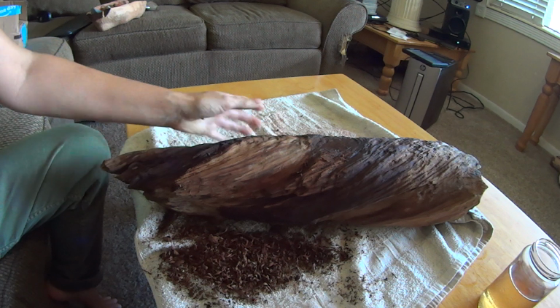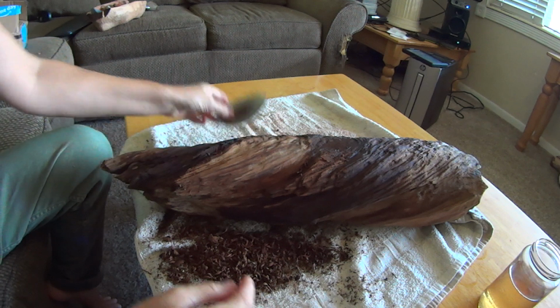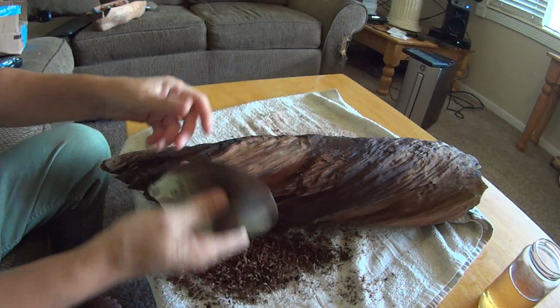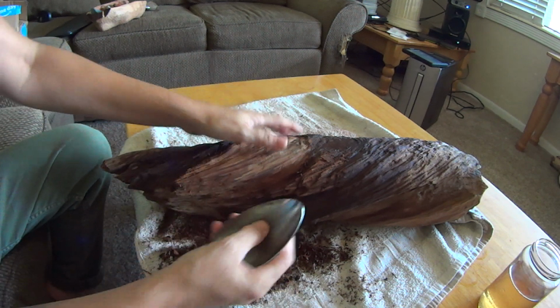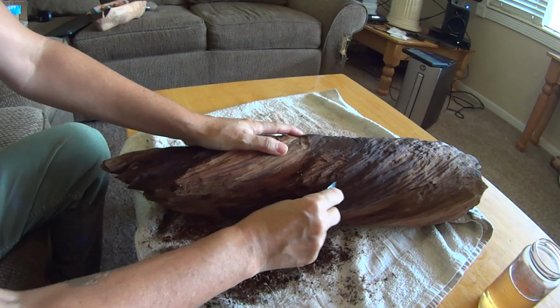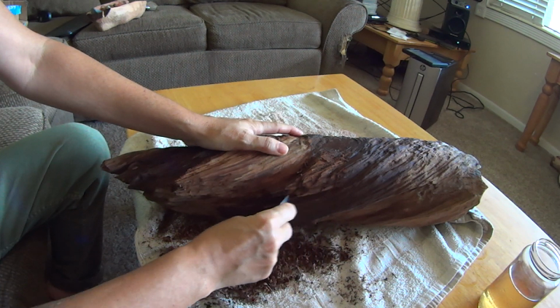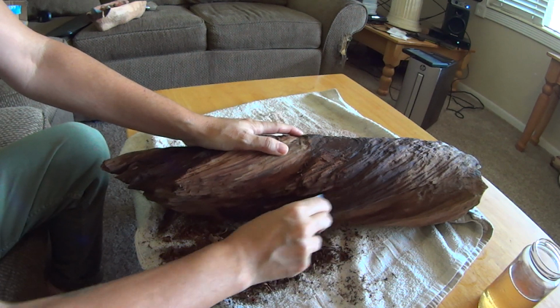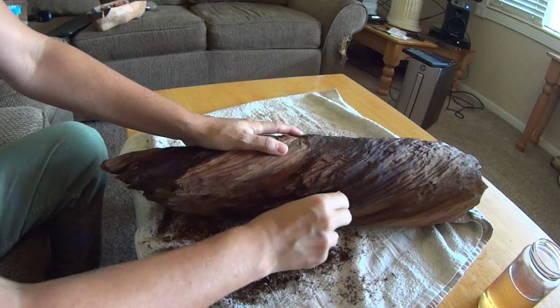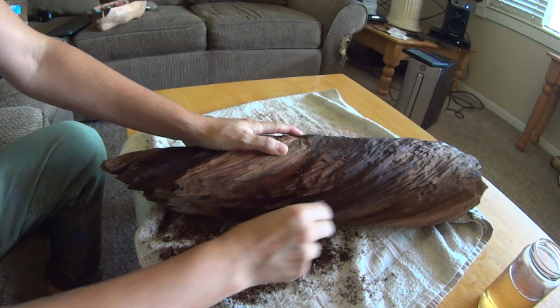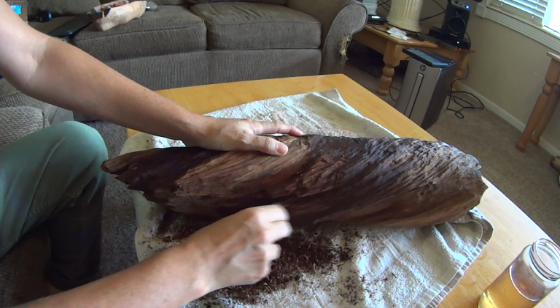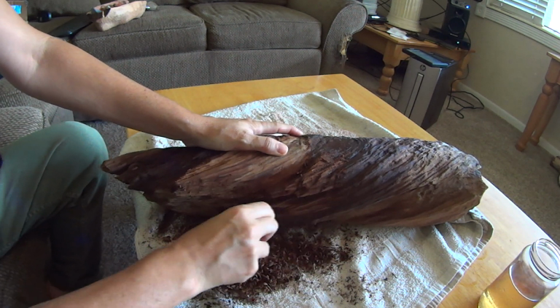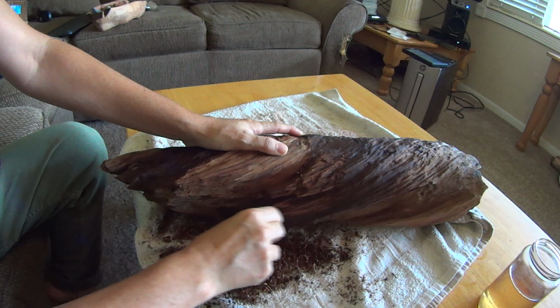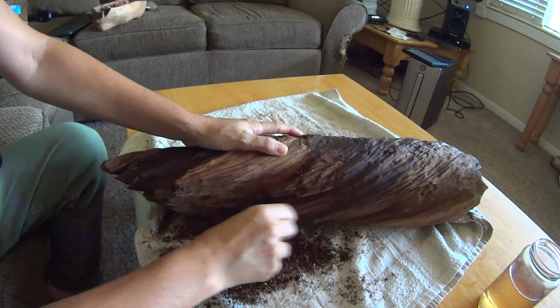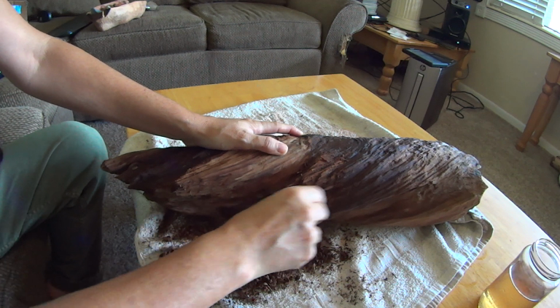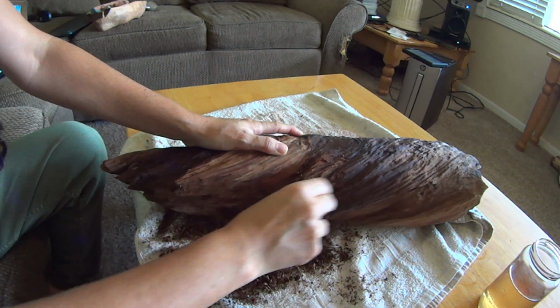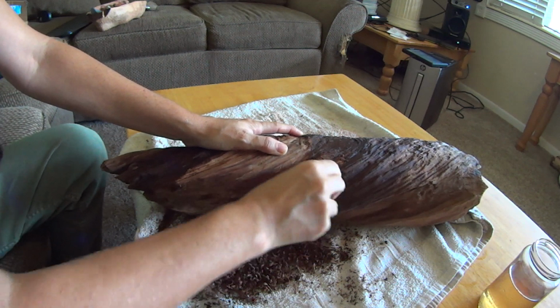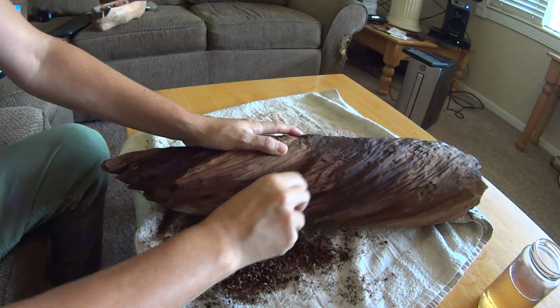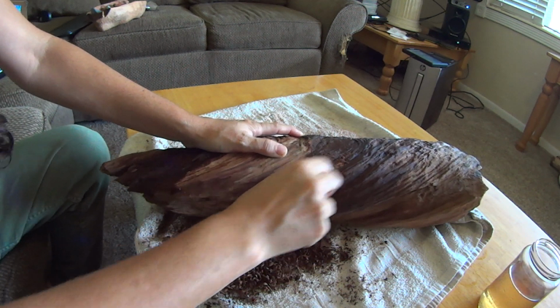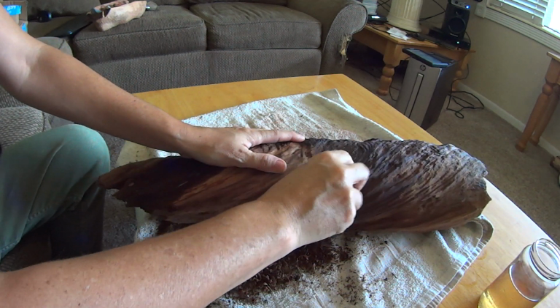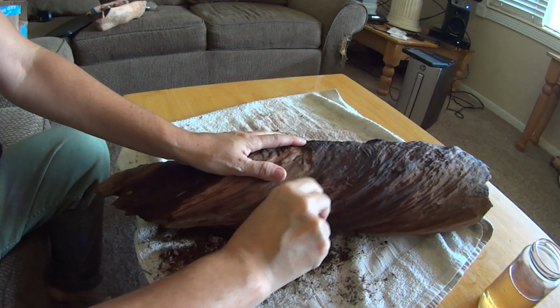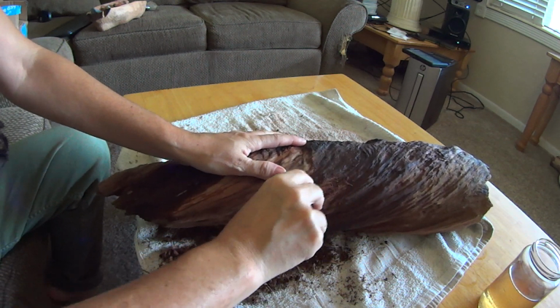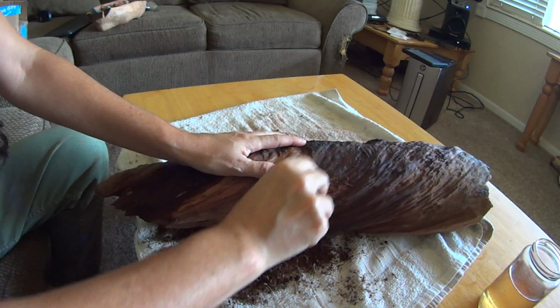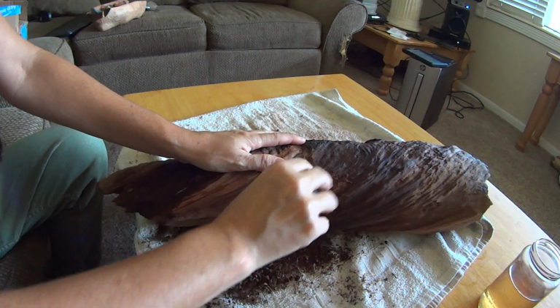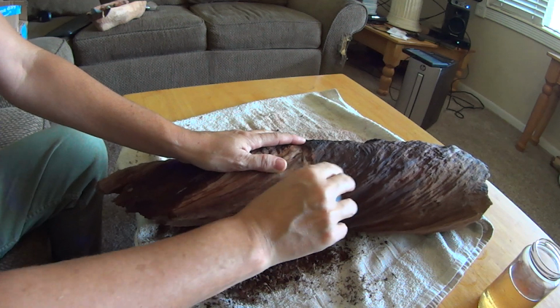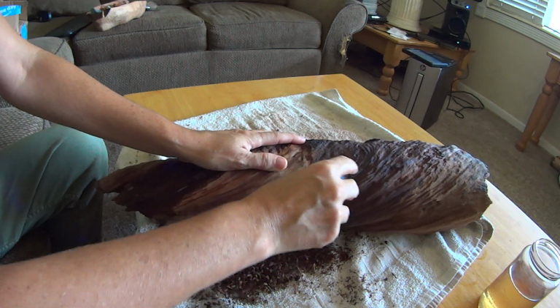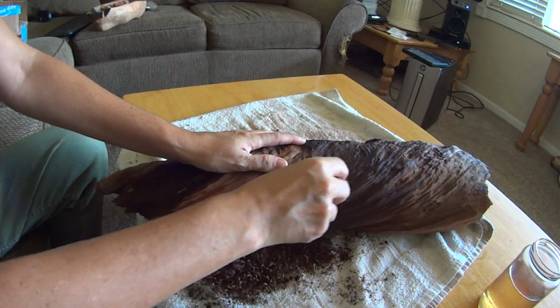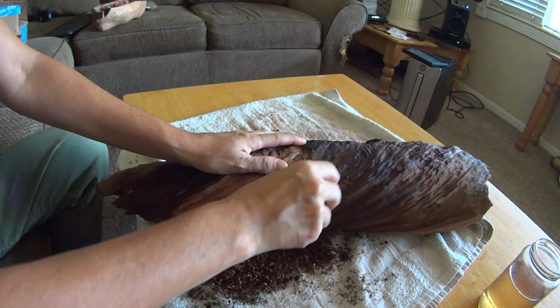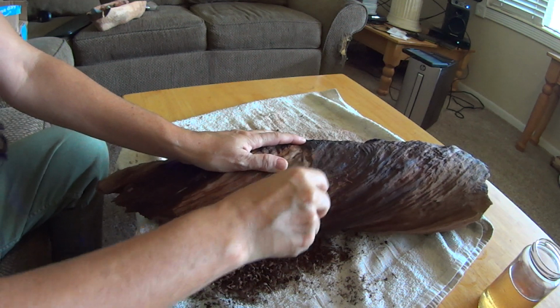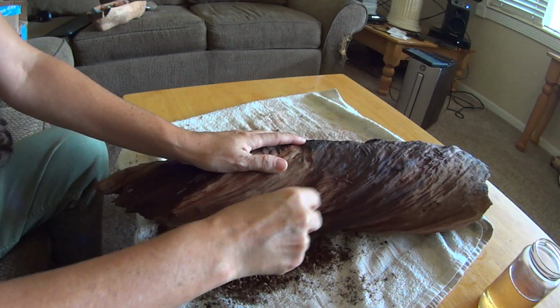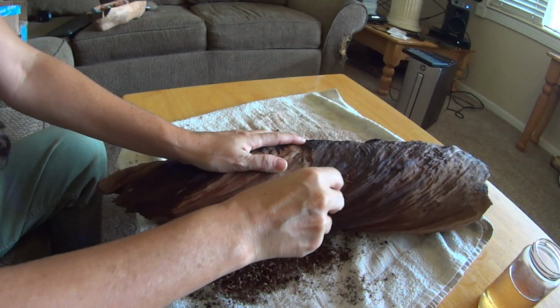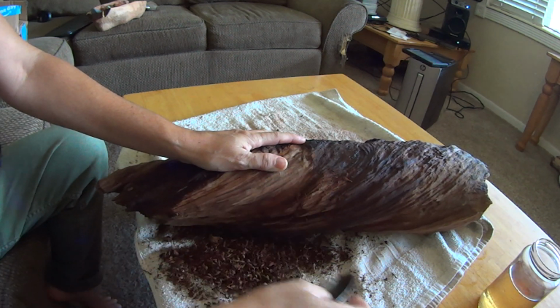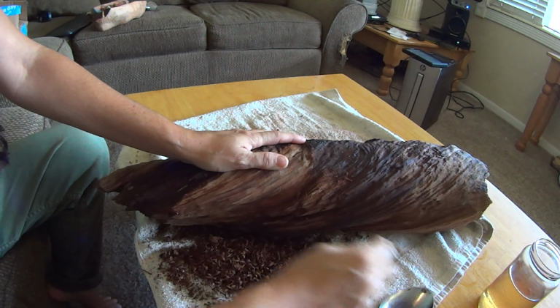Like I said, this works really well too. You want to scrape and repeat this process until you get down to the good wood.